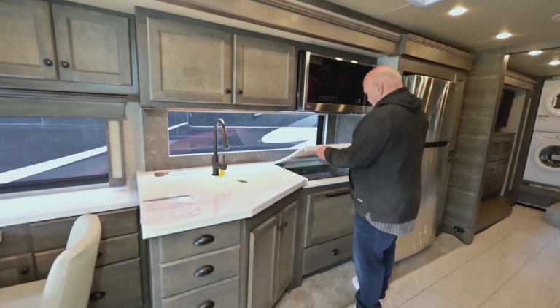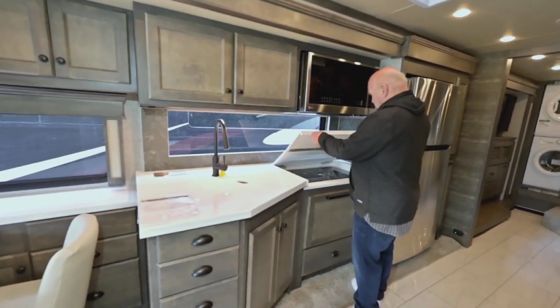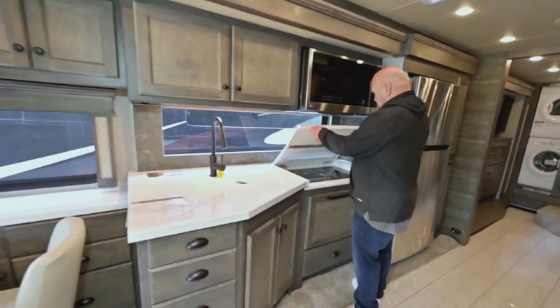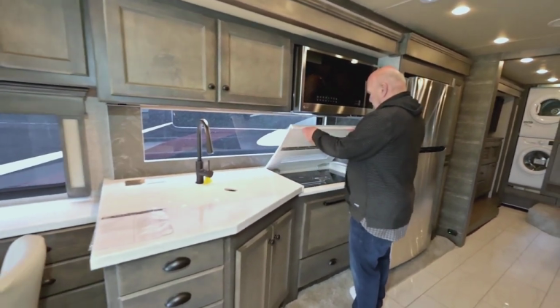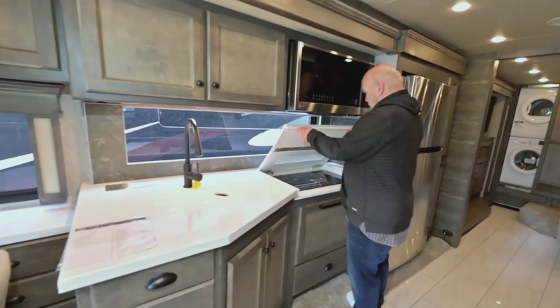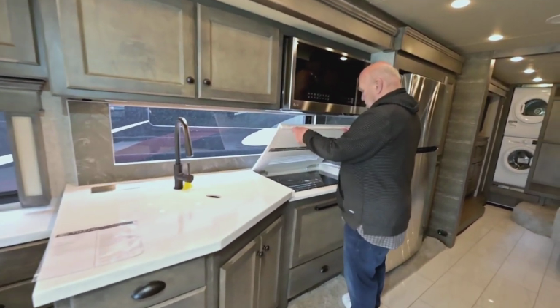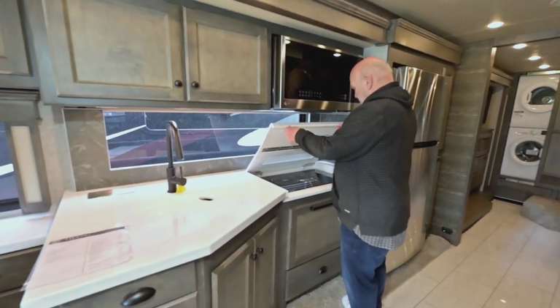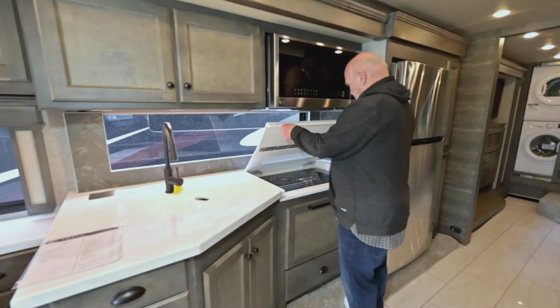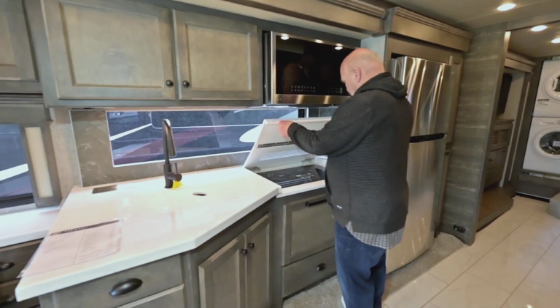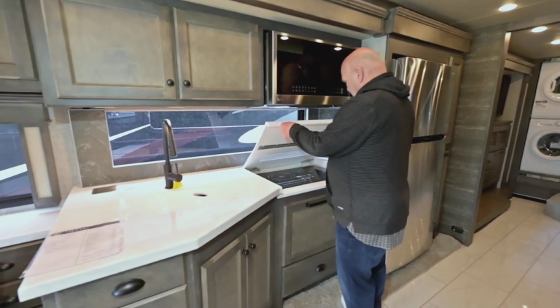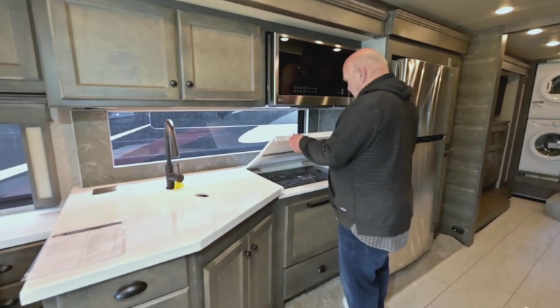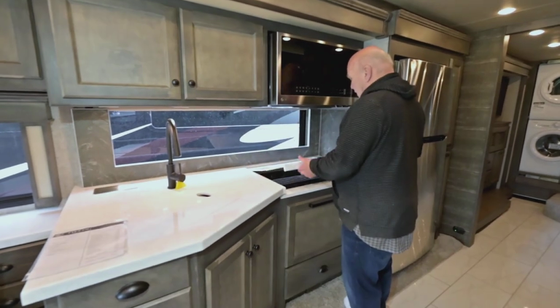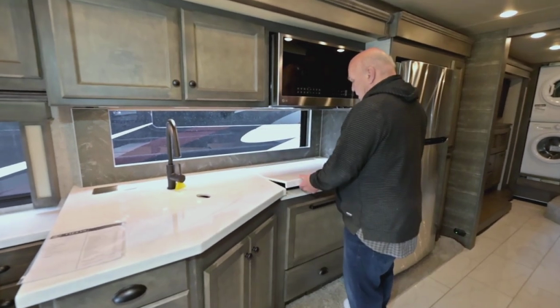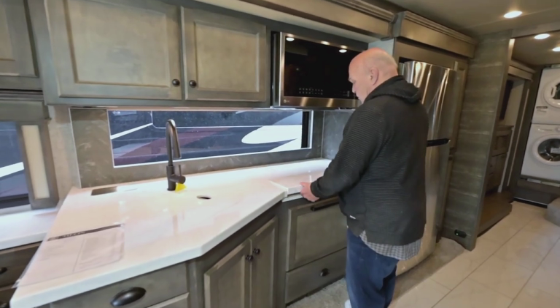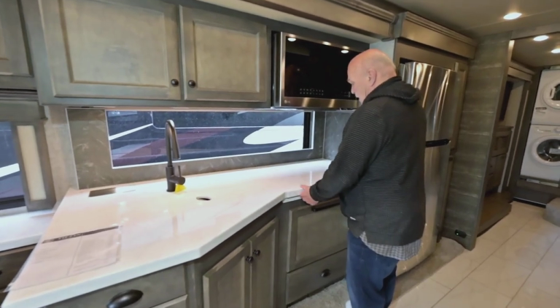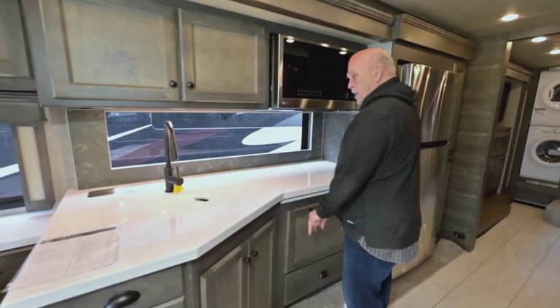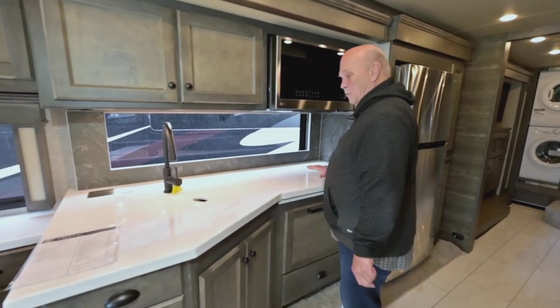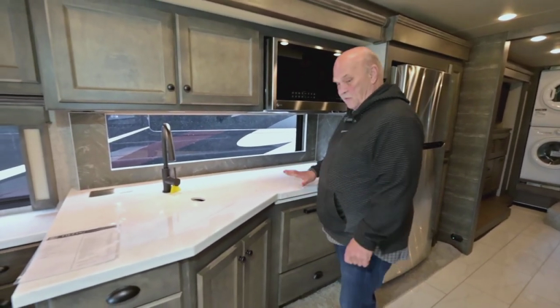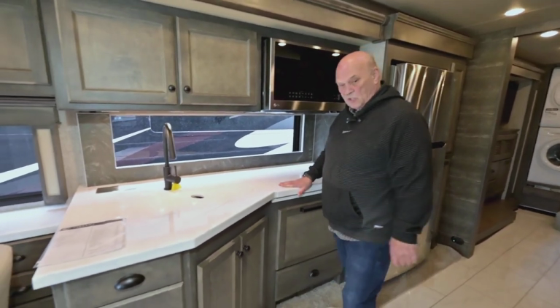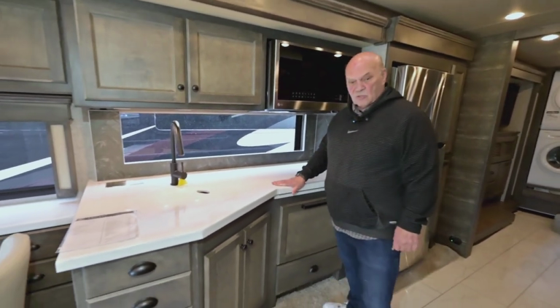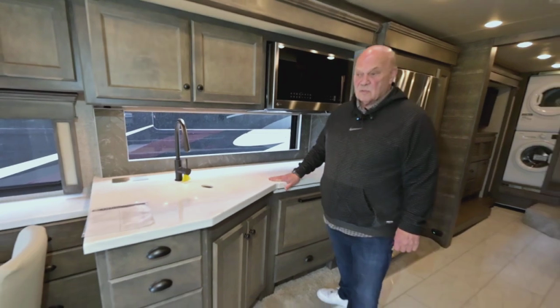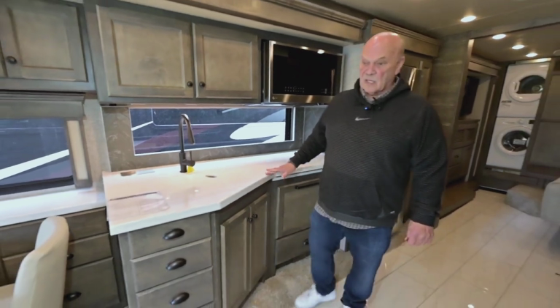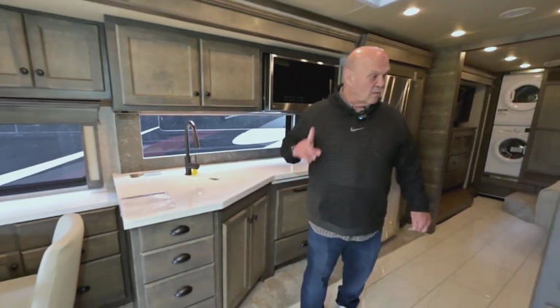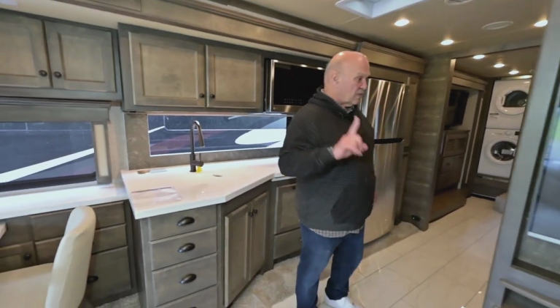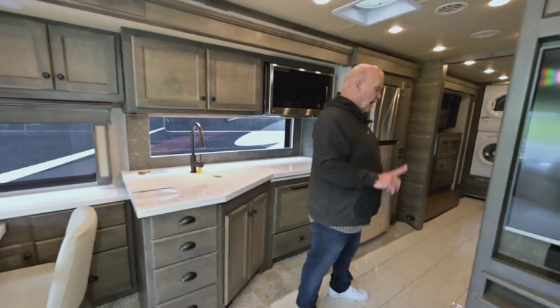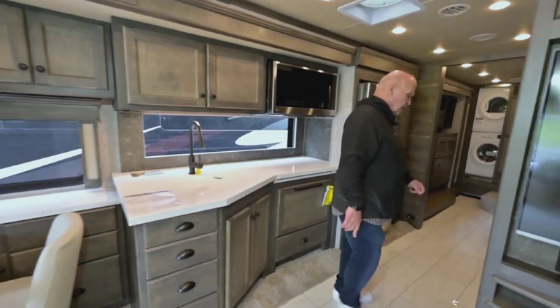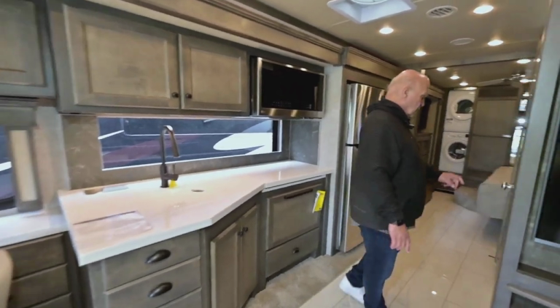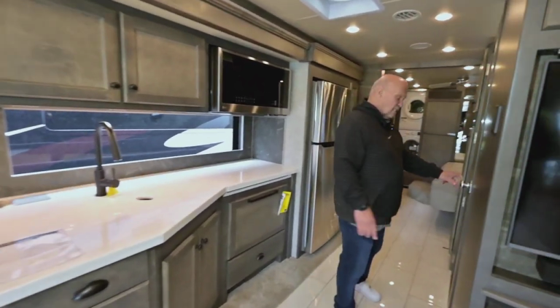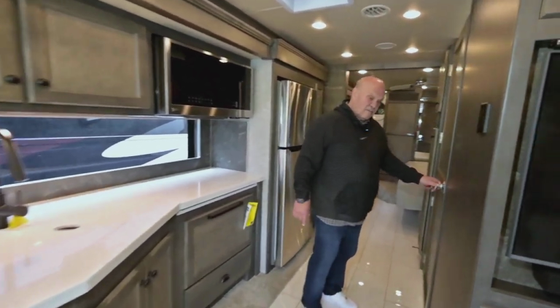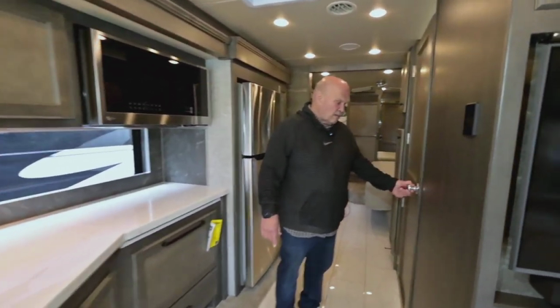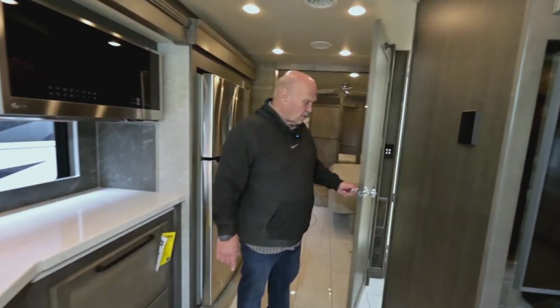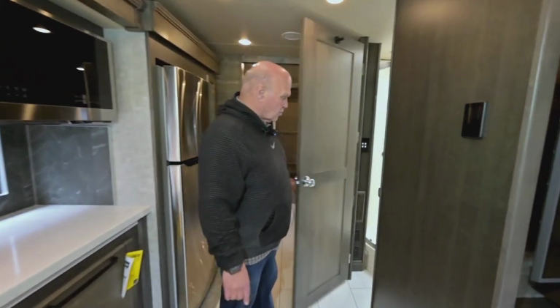Here's your induction cooking. The reason I'm pointing that out is you never have to buy propane for this coach — not even once. It doesn't have it. That's the safest way to build a coach.